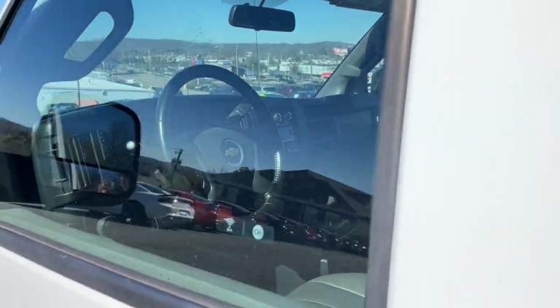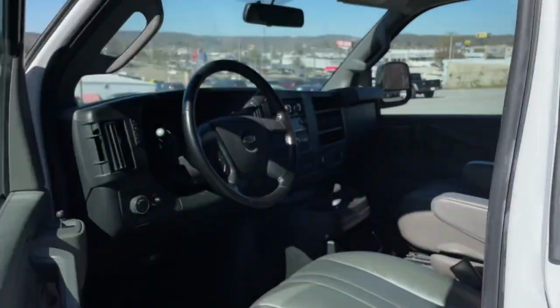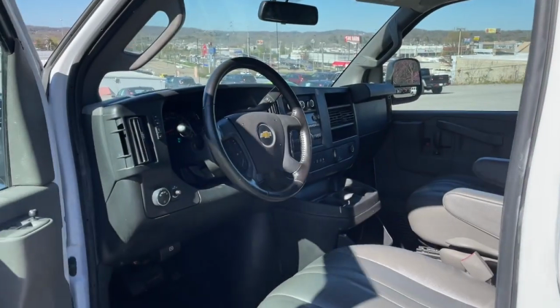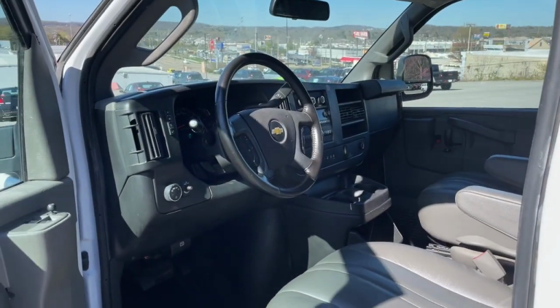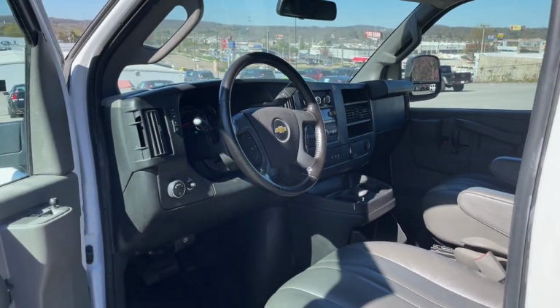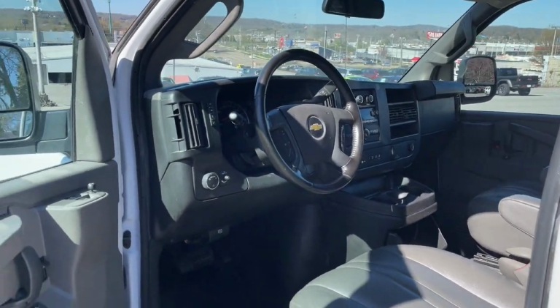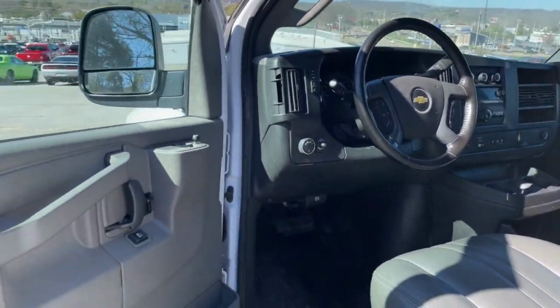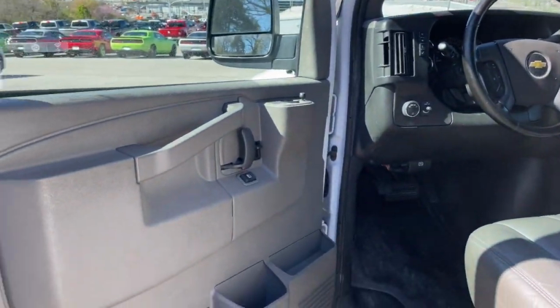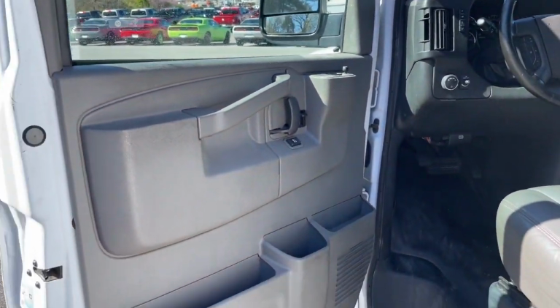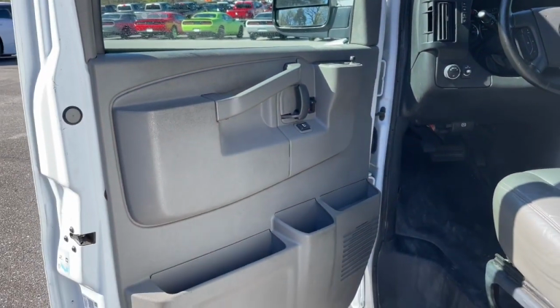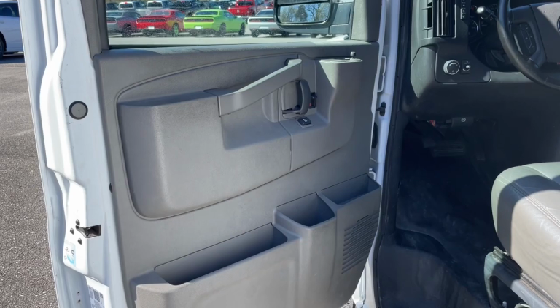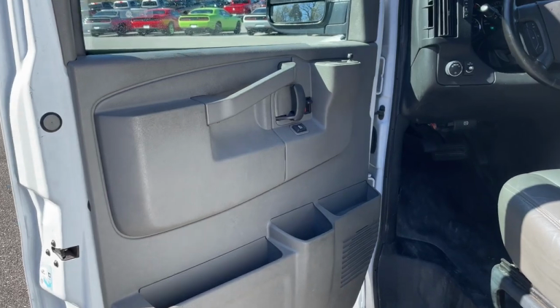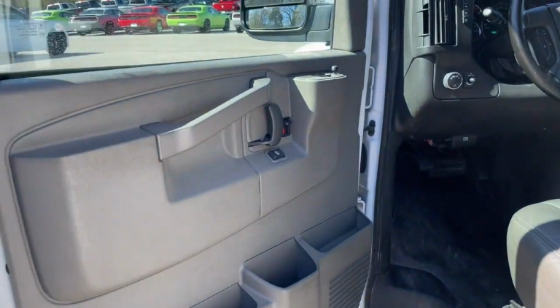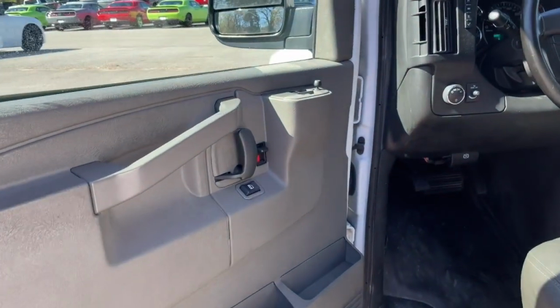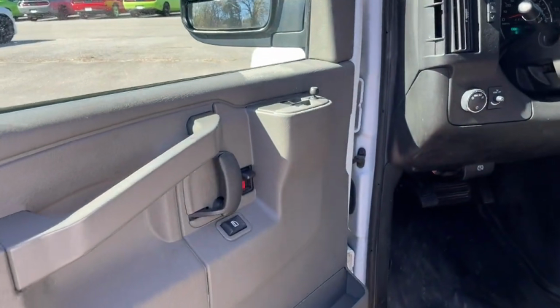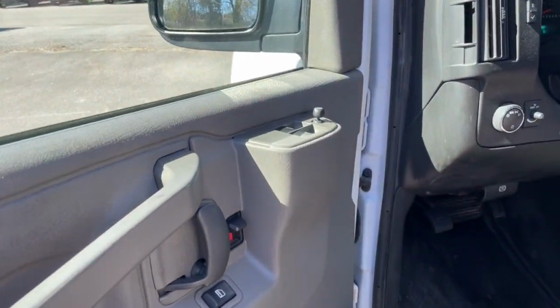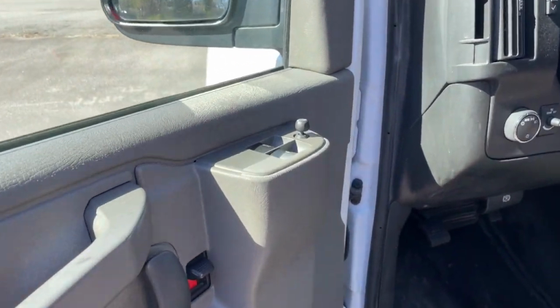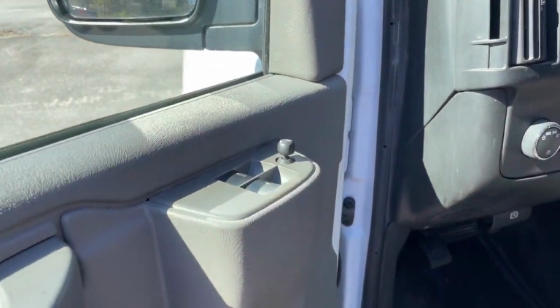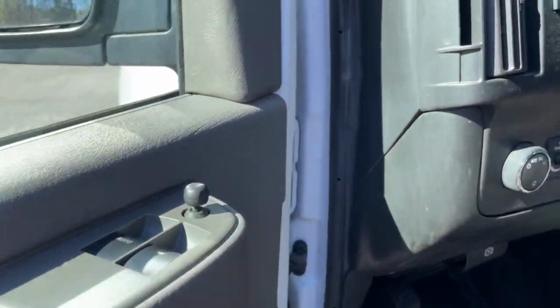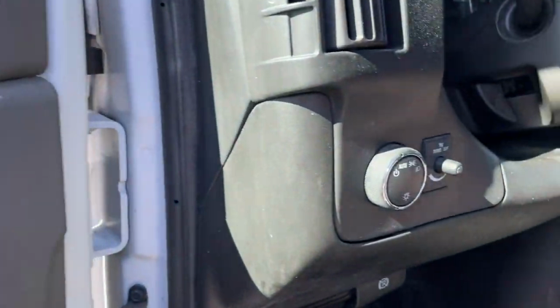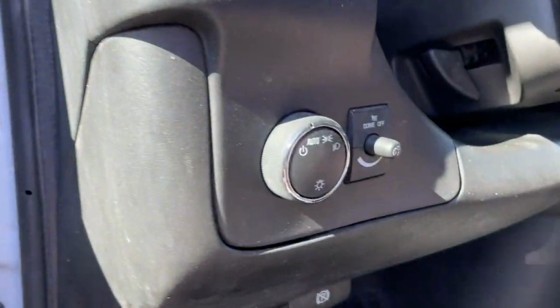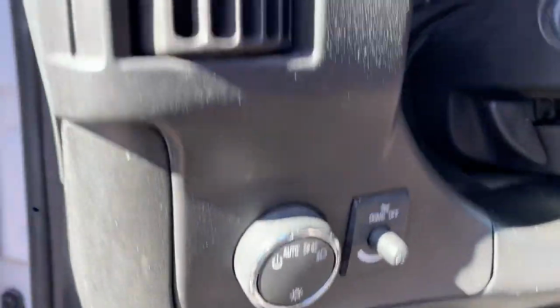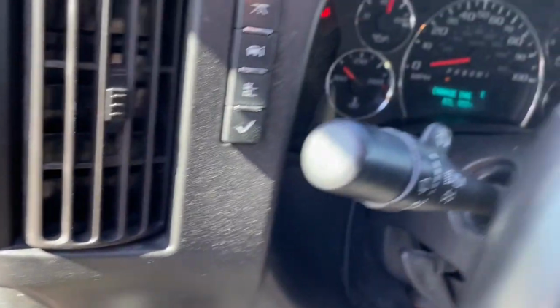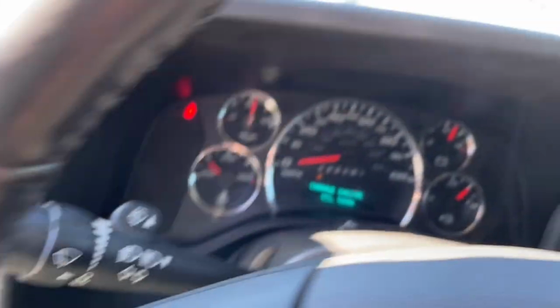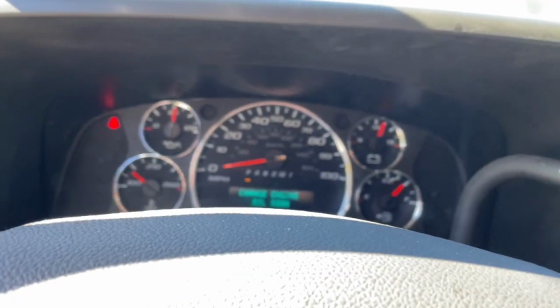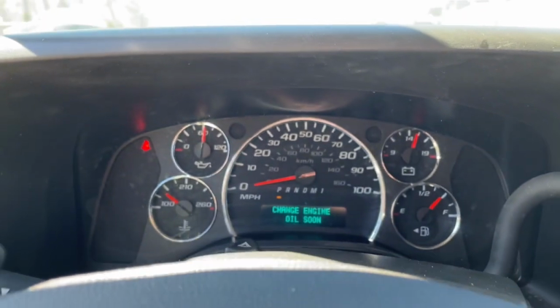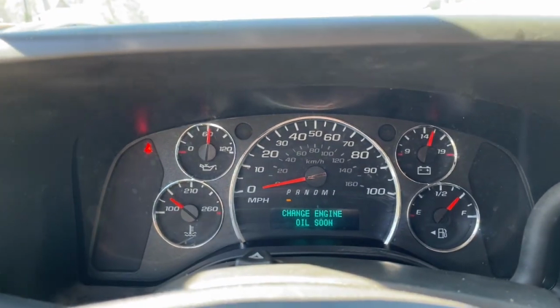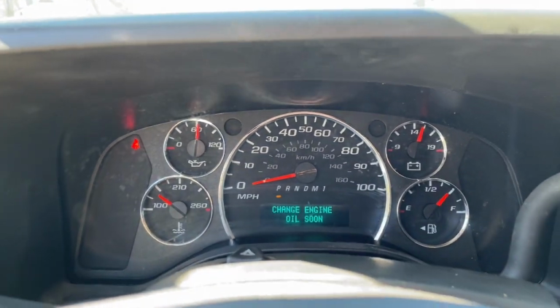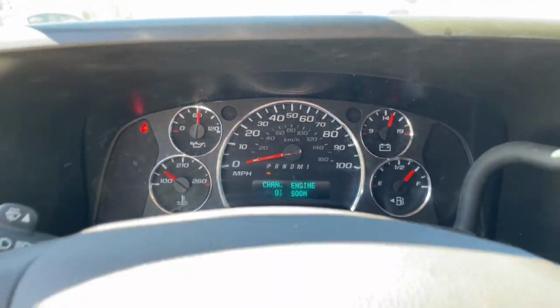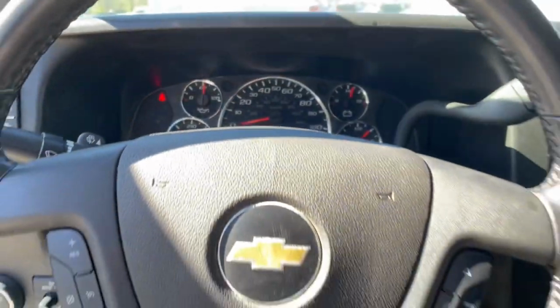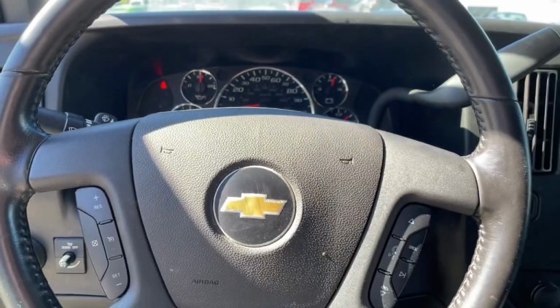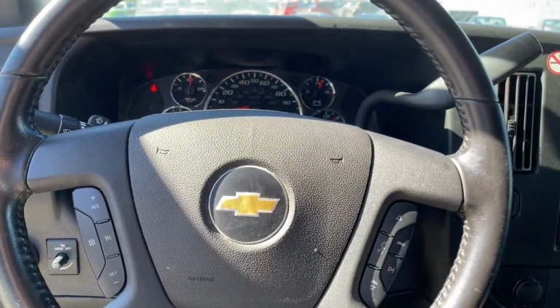Workhorse capability meets modern connectivity in this versatile Express. See for yourself when you take it out for a test drive. Our professional staff looks forward to giving you excellent service.